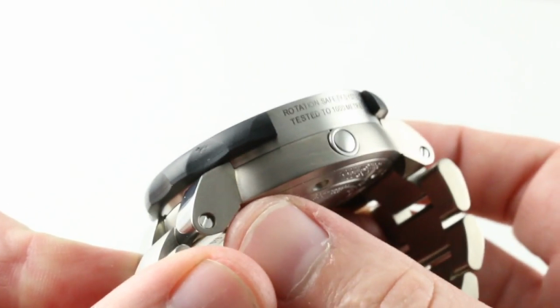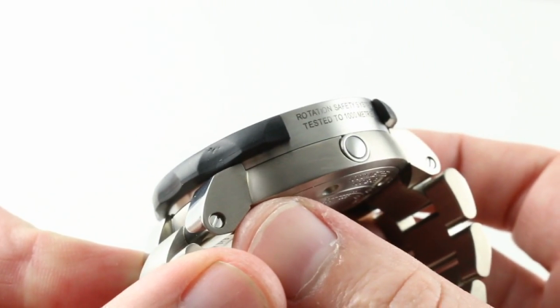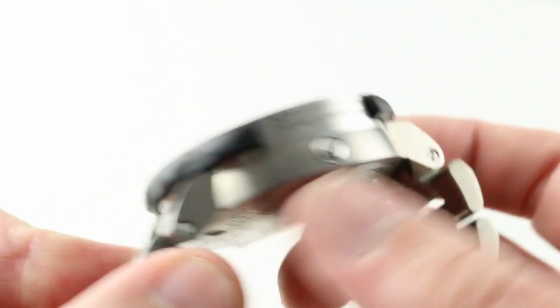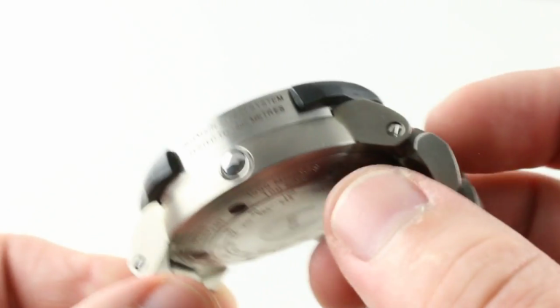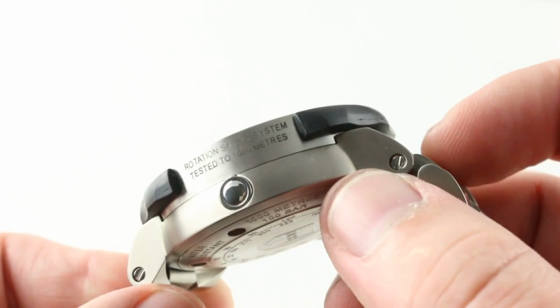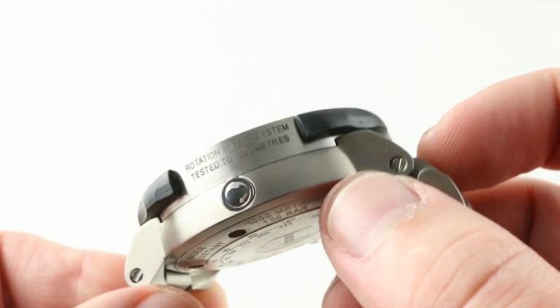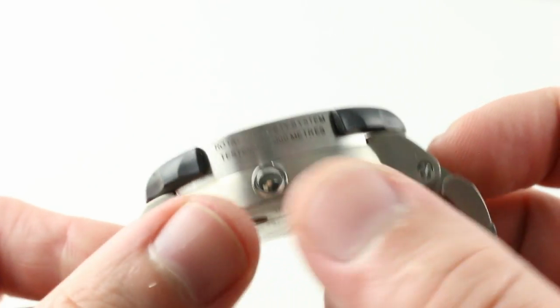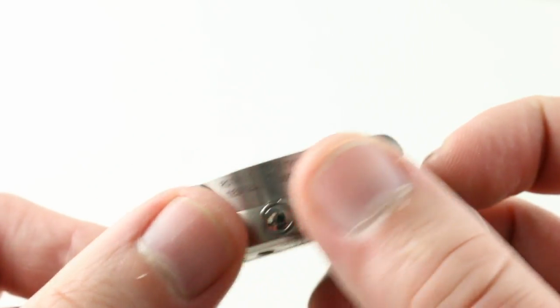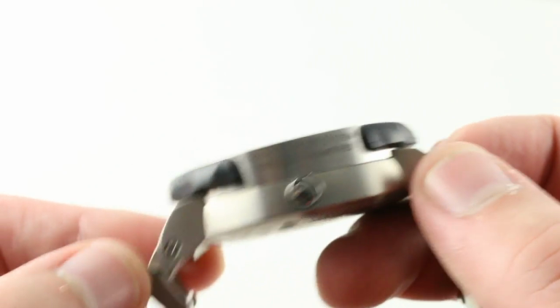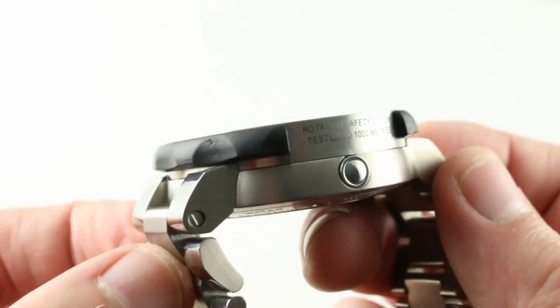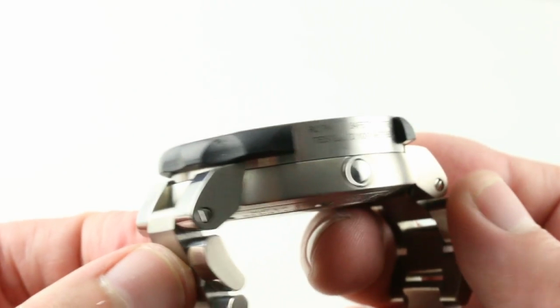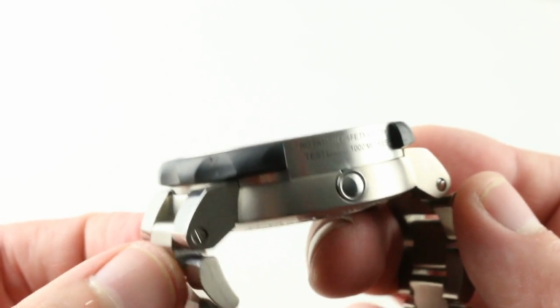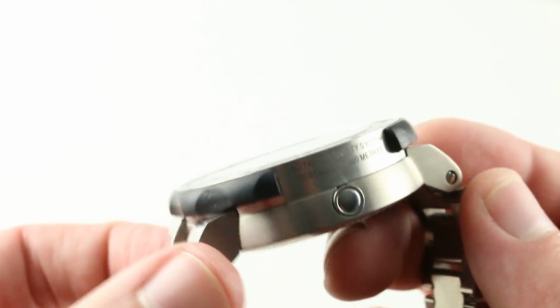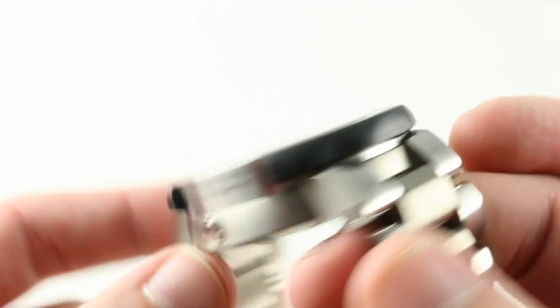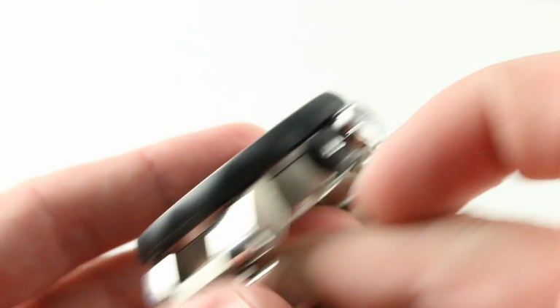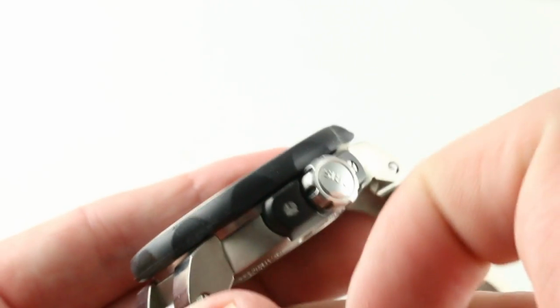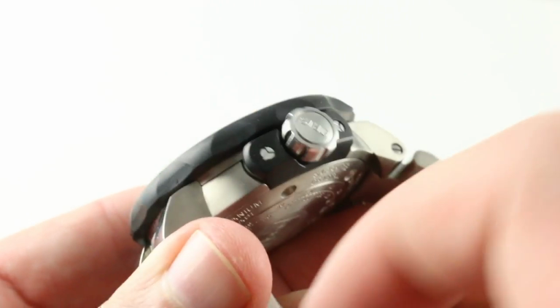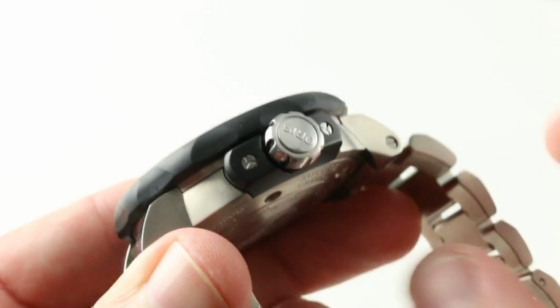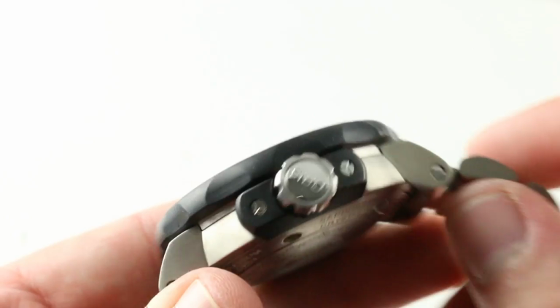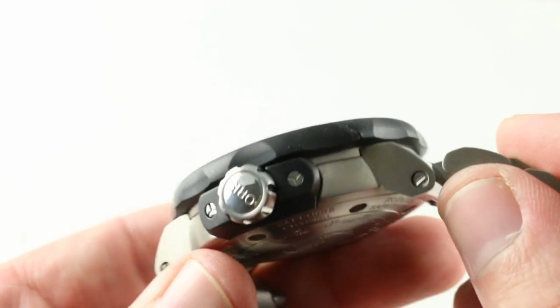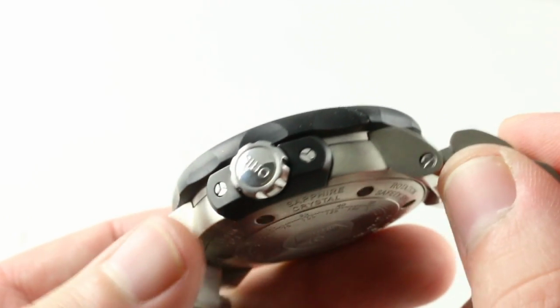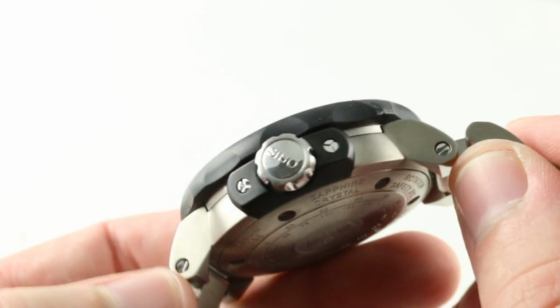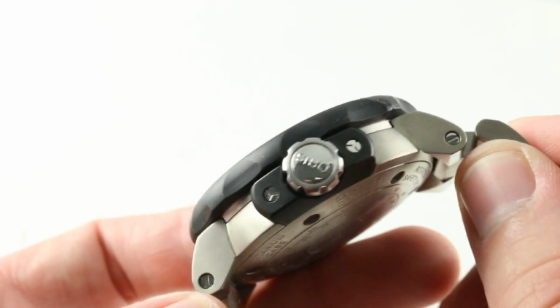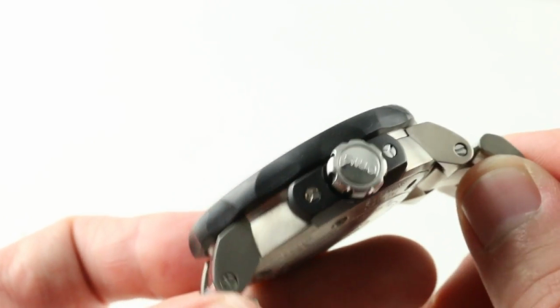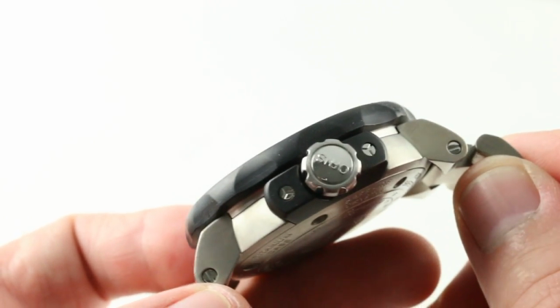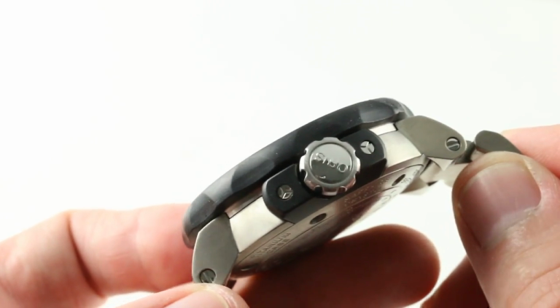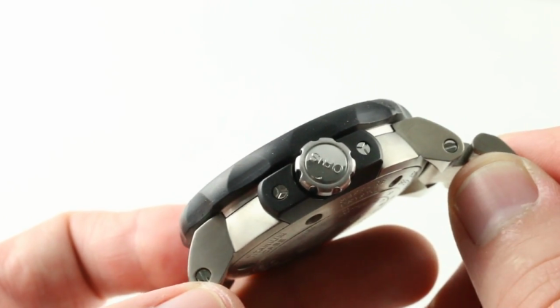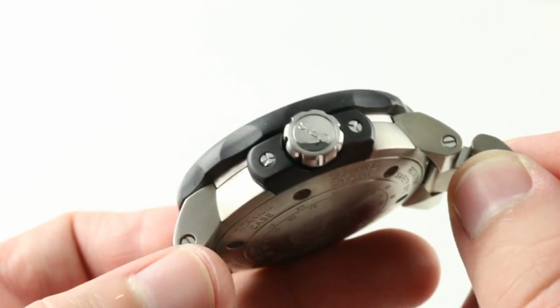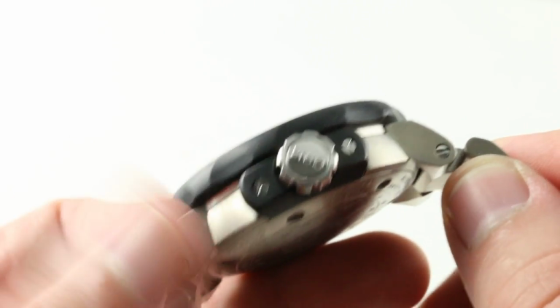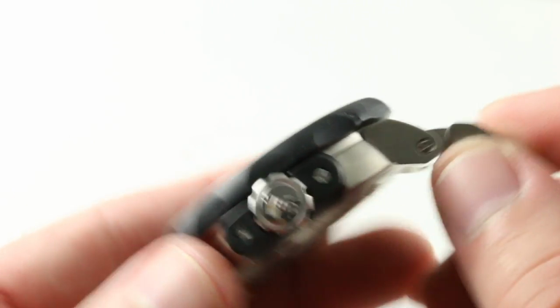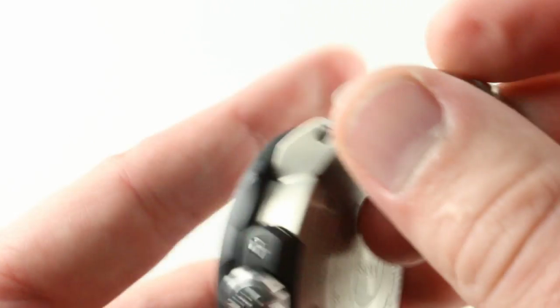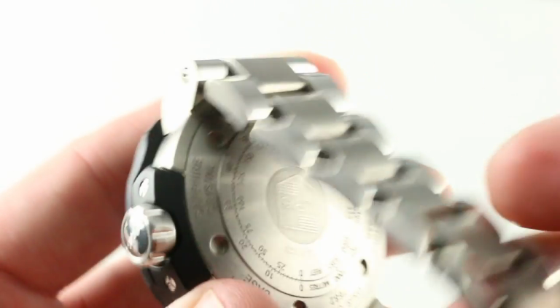Also note that the lugs are nicely stepped out from the case plank to add some definition to the sides. If you look at something like a Rolex Deepsea, it has almost no defining lines along the sides to break up the mass of the metal. Oris did the job better.